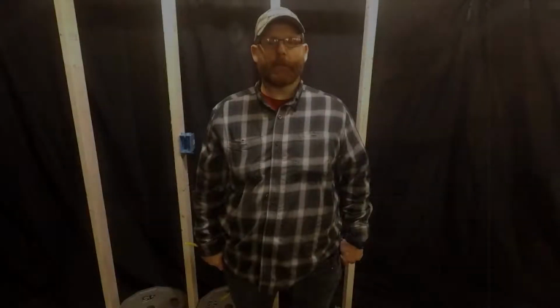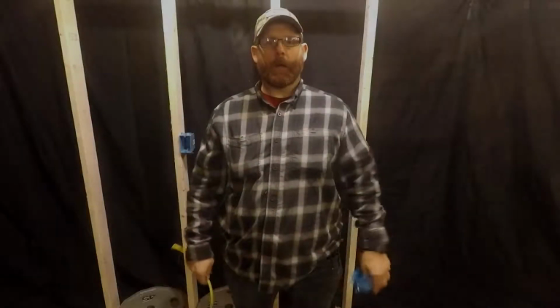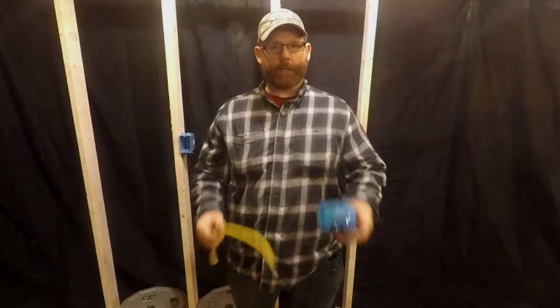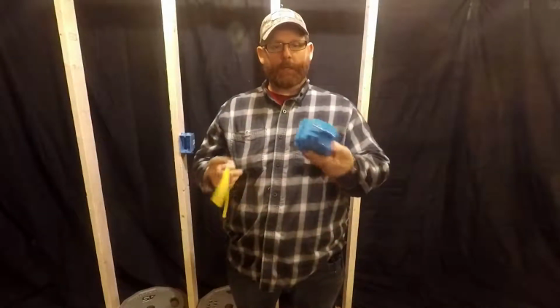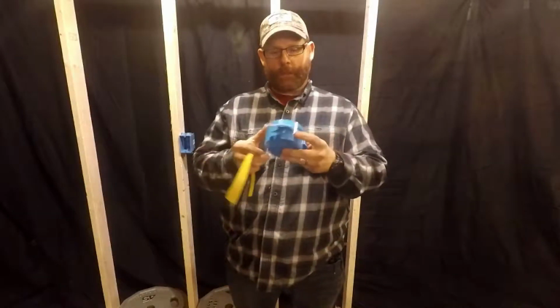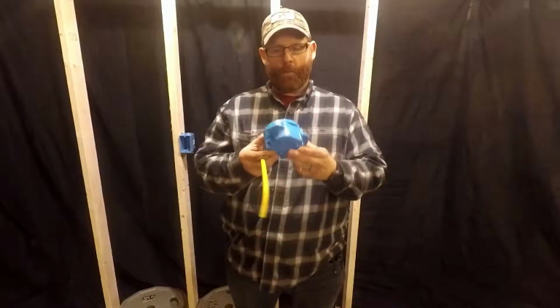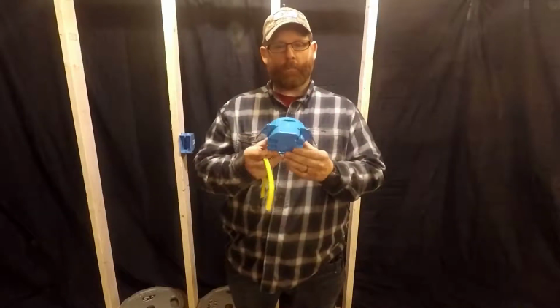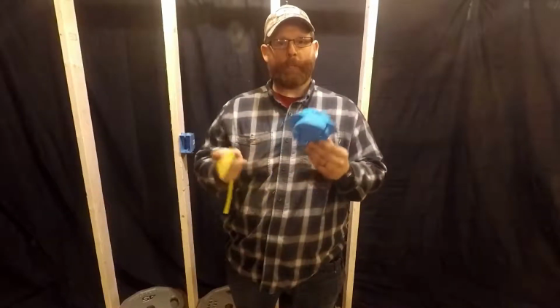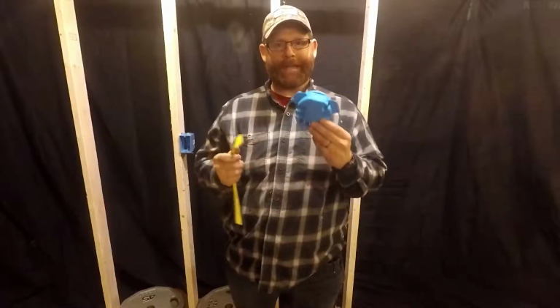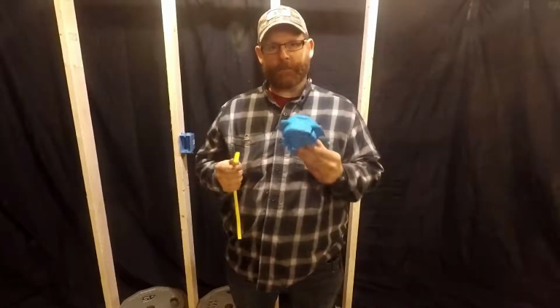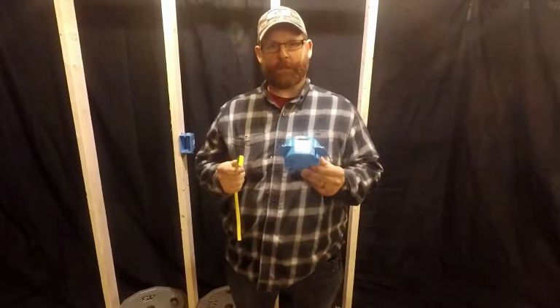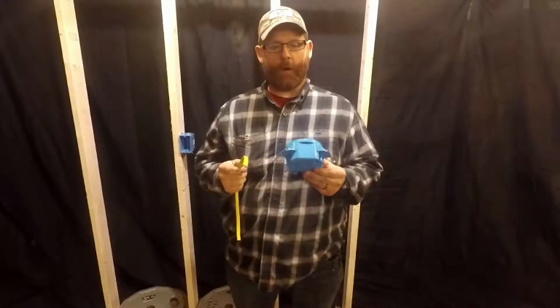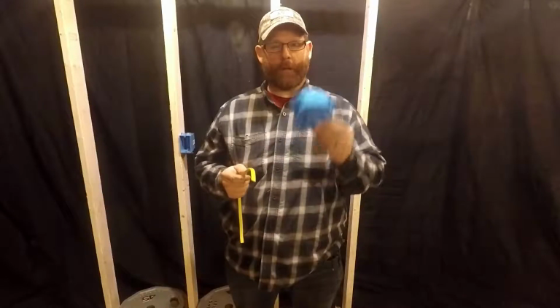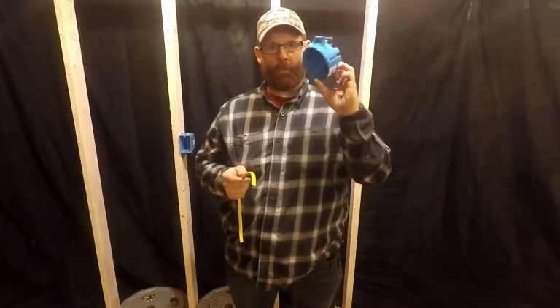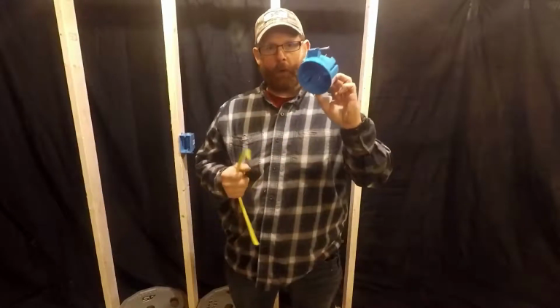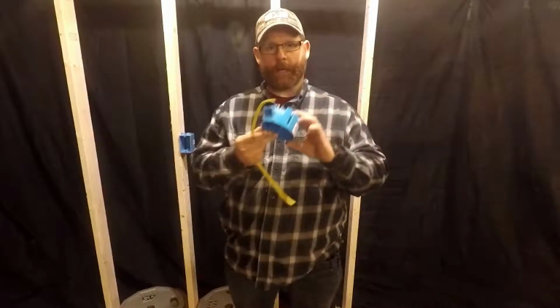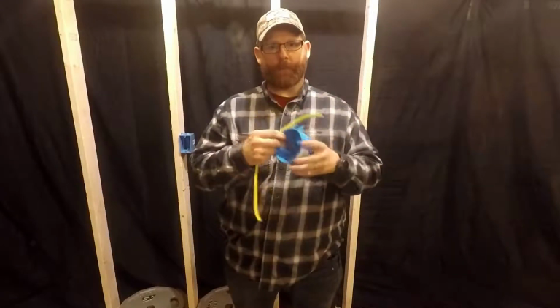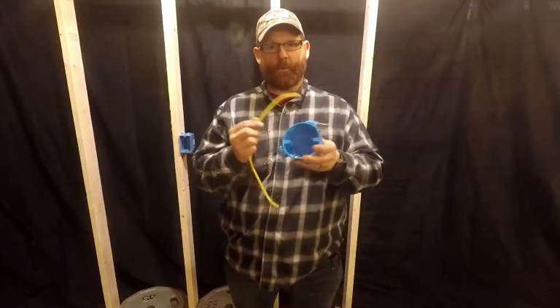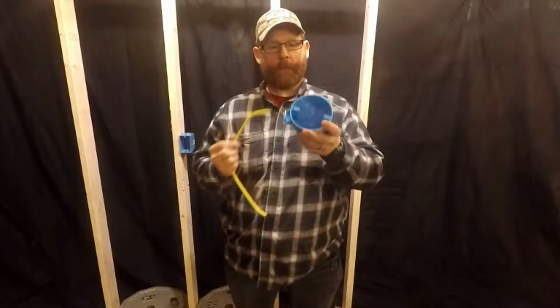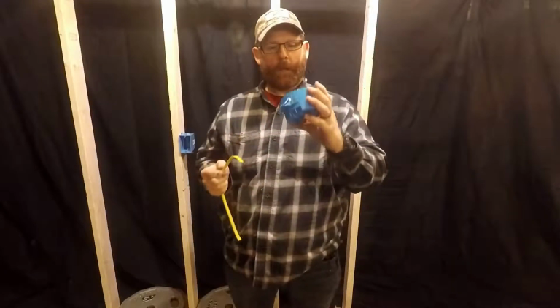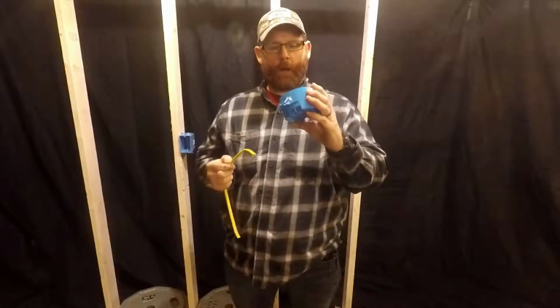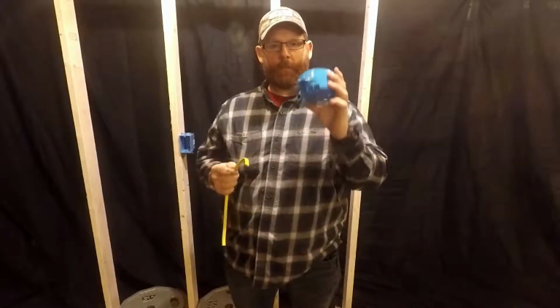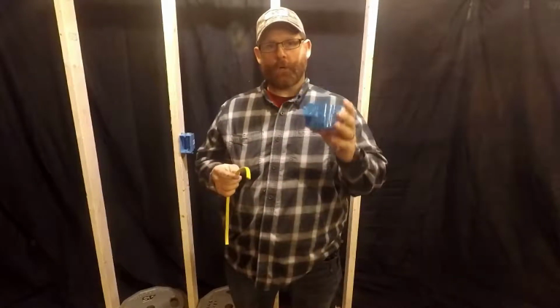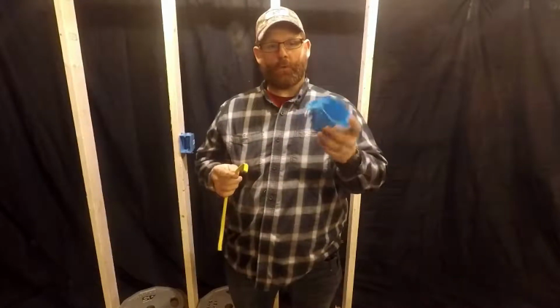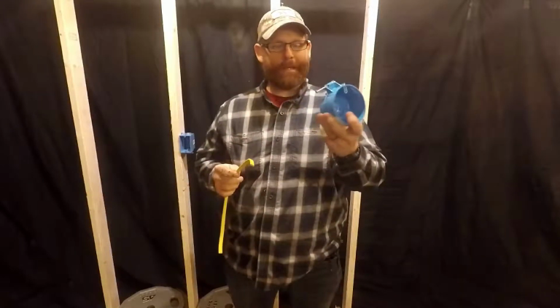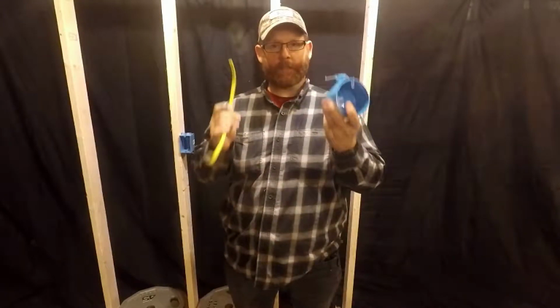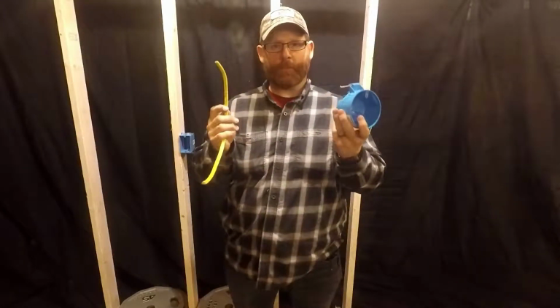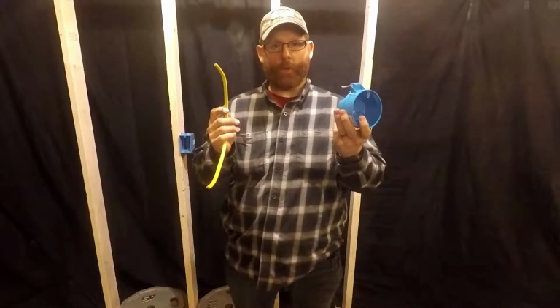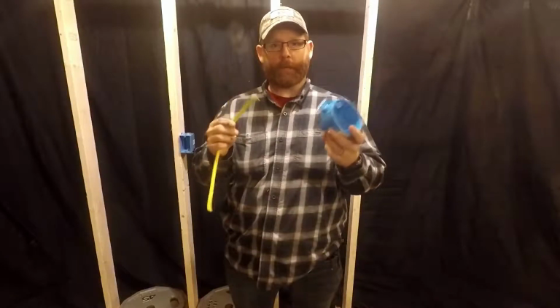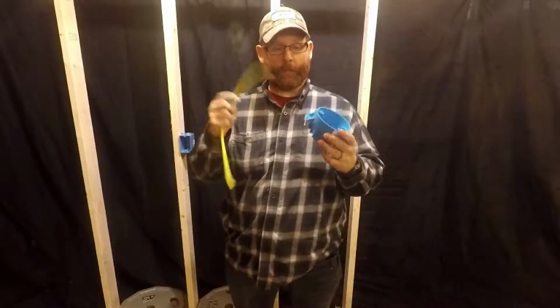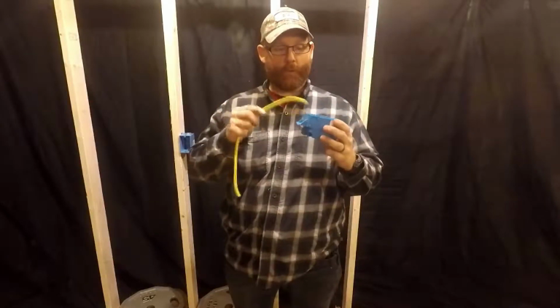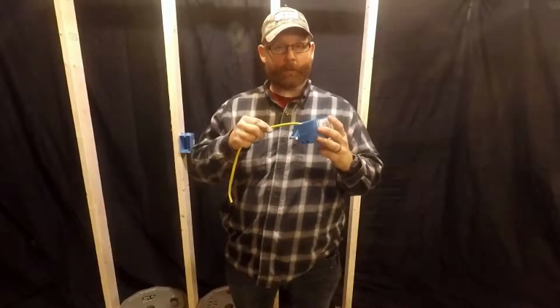All right guys, so today we're going to mount a keyless fixture on a round box, like I promised before. I'm going to show you how easy it is to put a piece of Romex into the box.